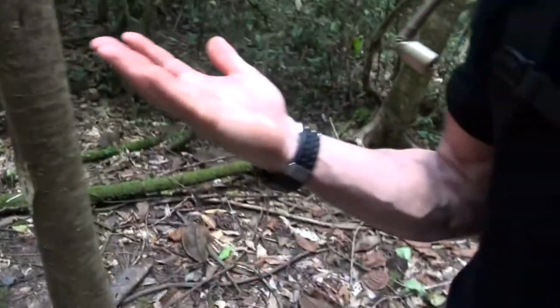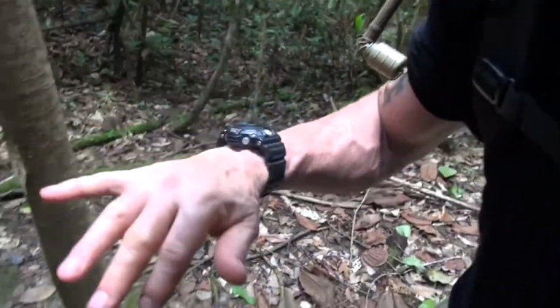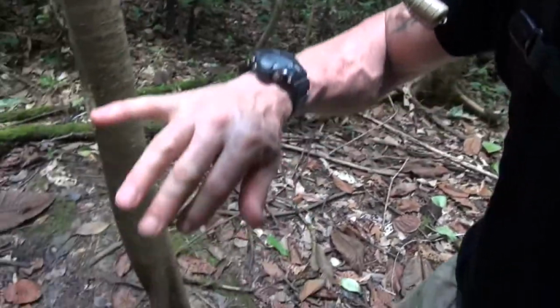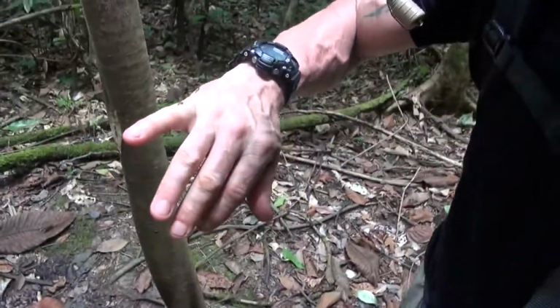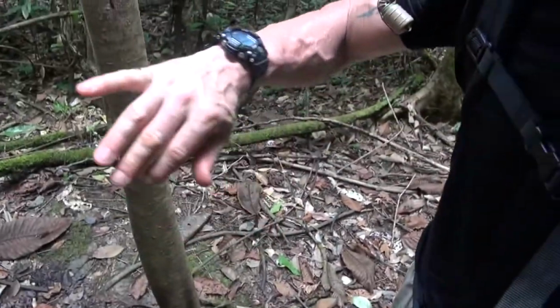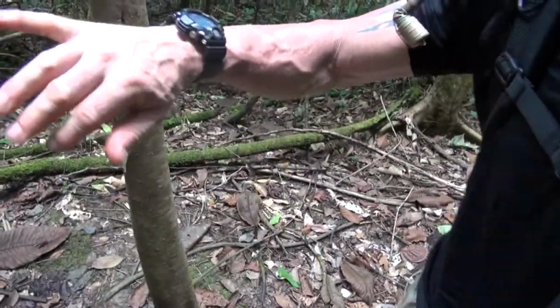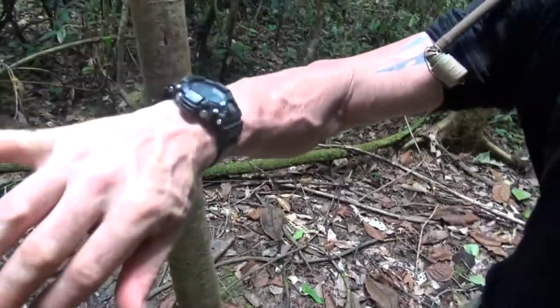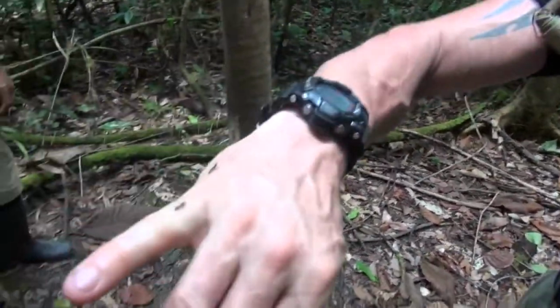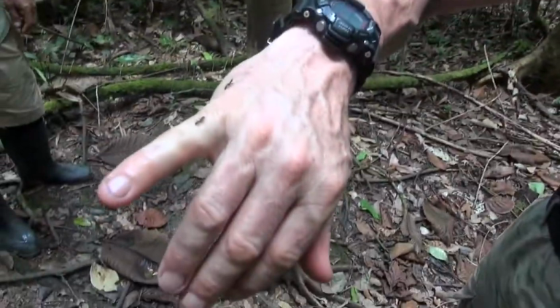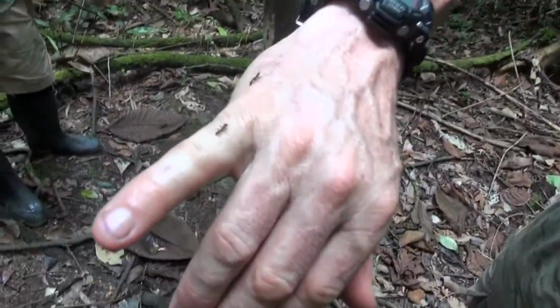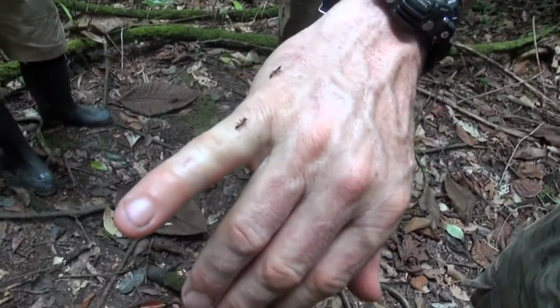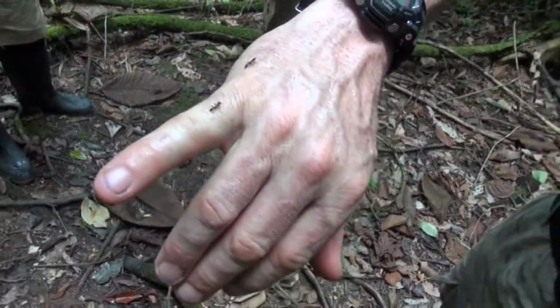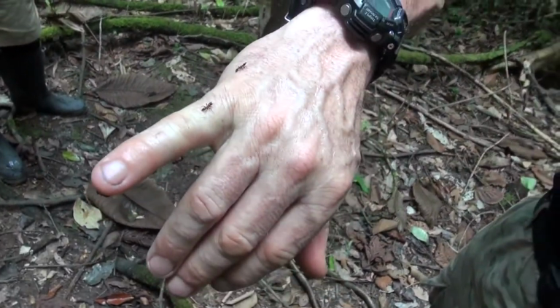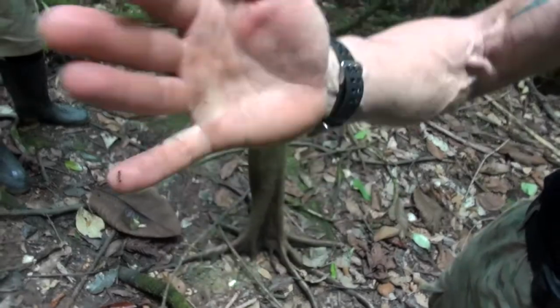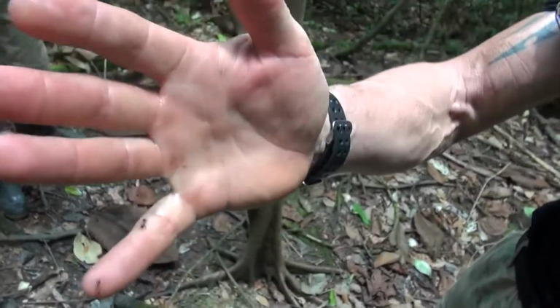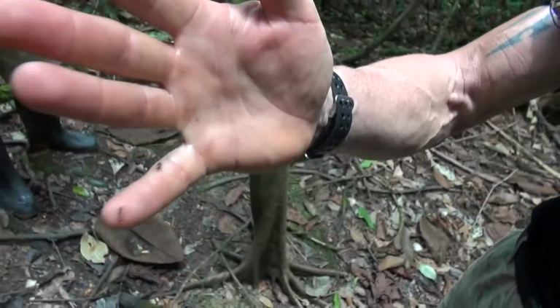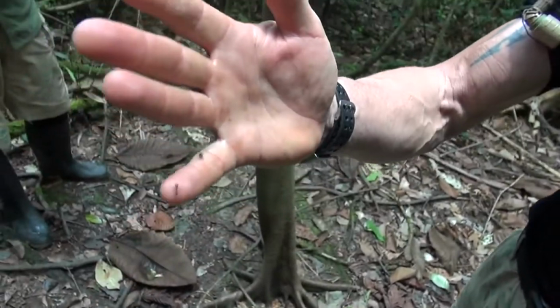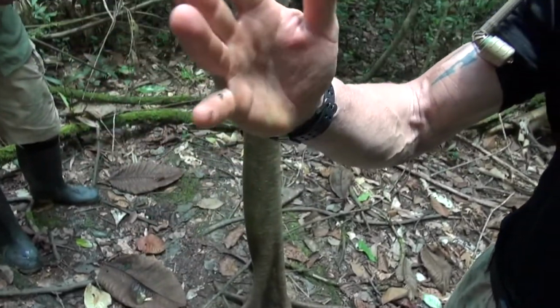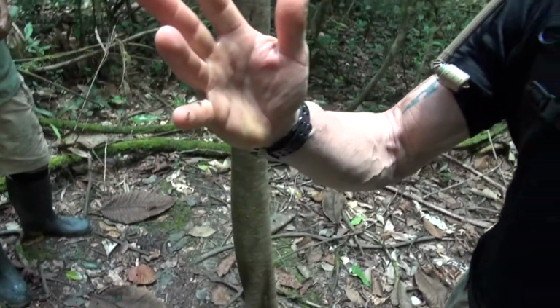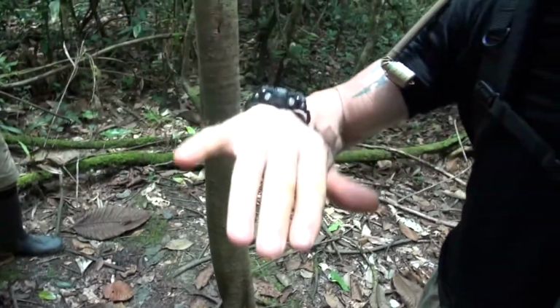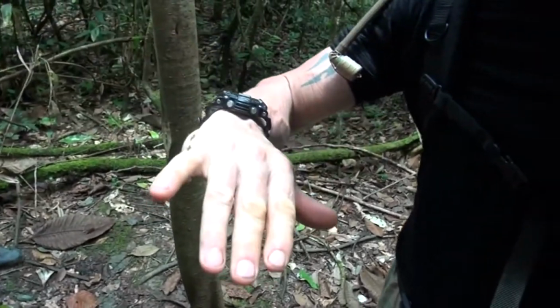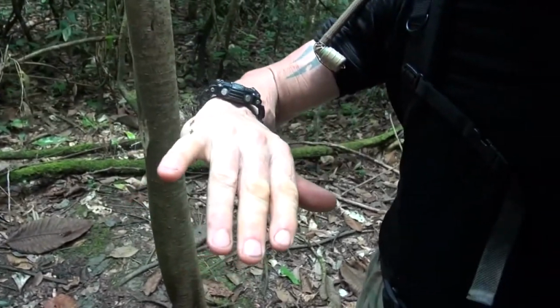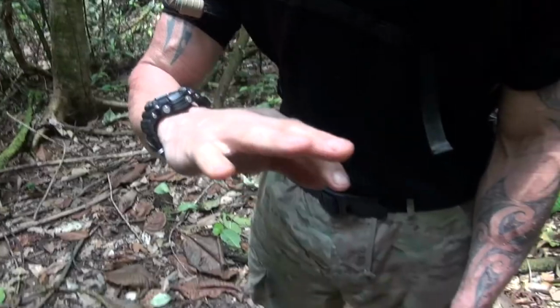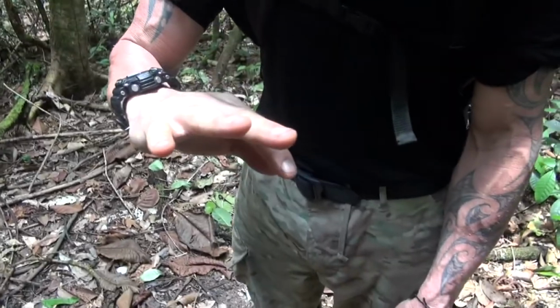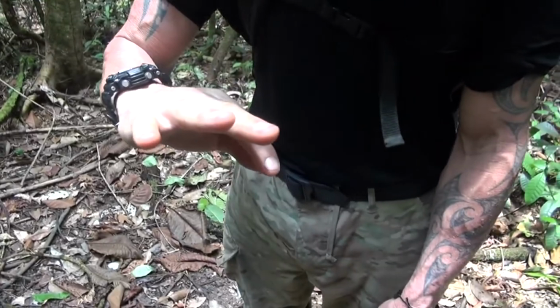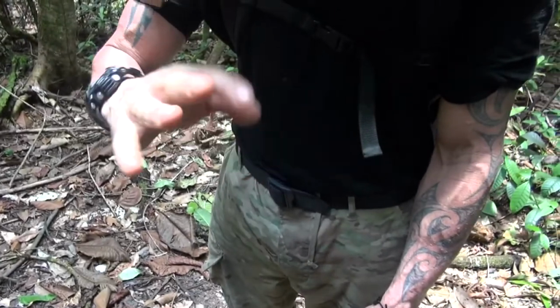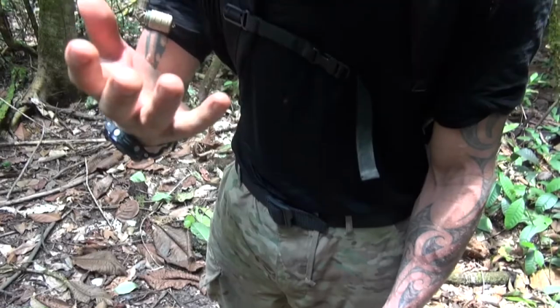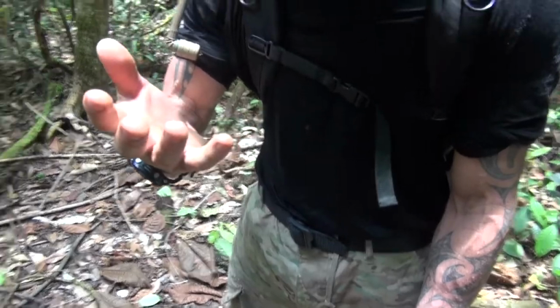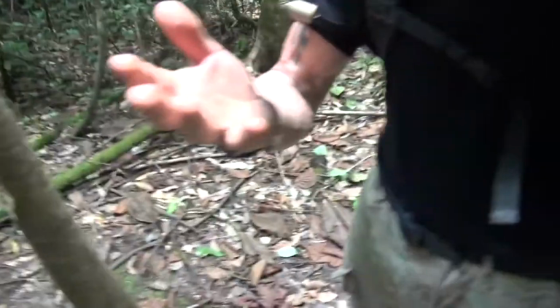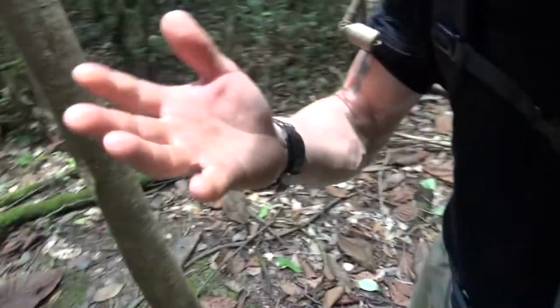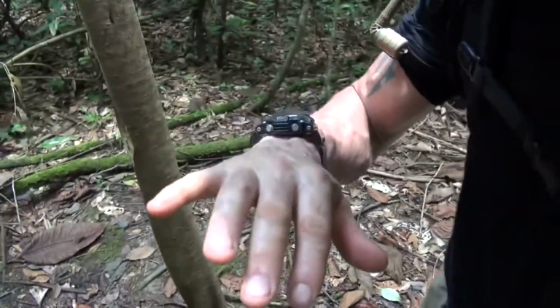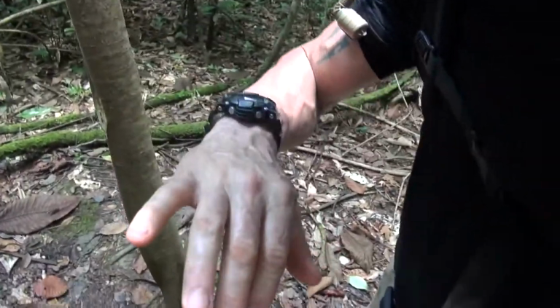Oh yeah, I got a few on there. Look at that — oh, they do sting. It does hurt. Apparently it hurts for 20 minutes. As you can see my hand is just shaking a little bit. That one hurts.